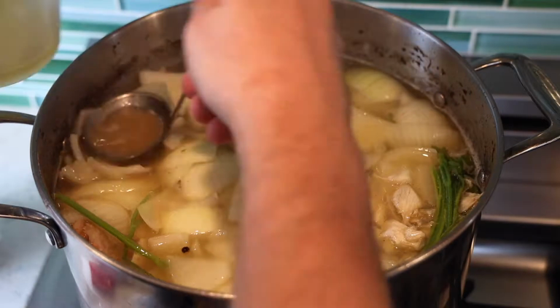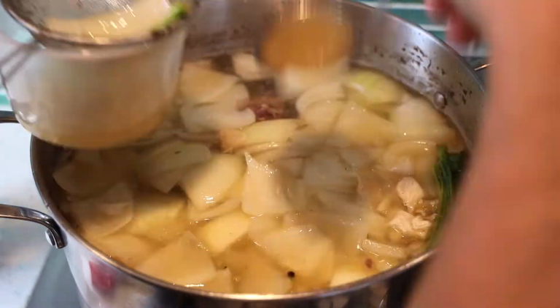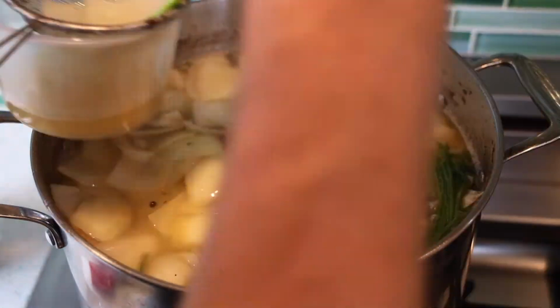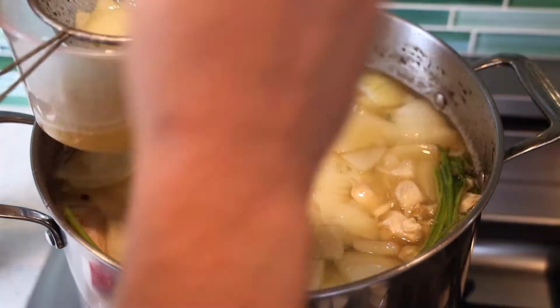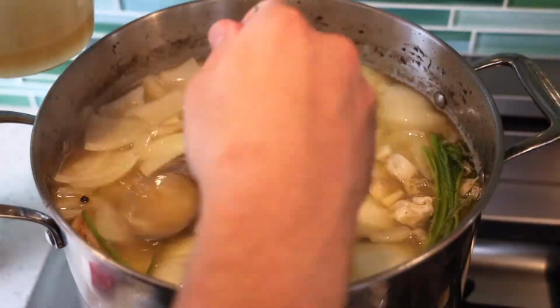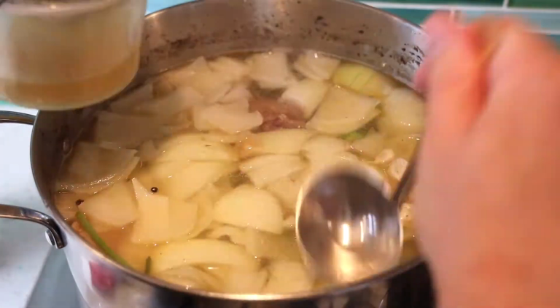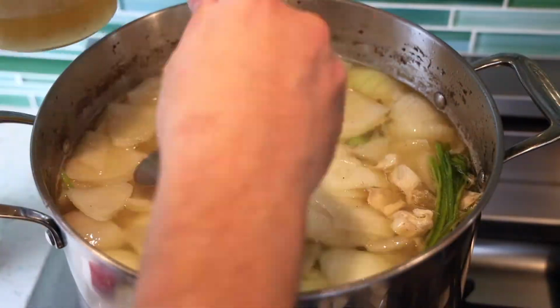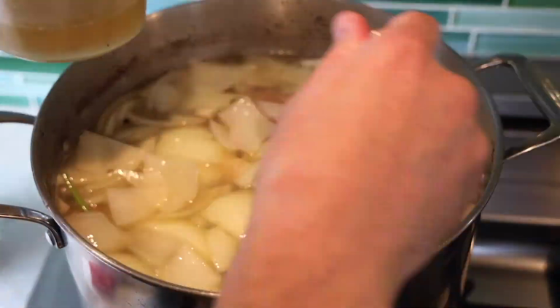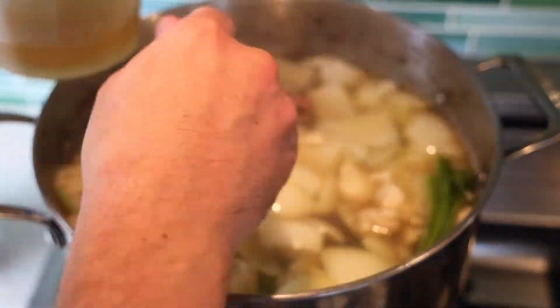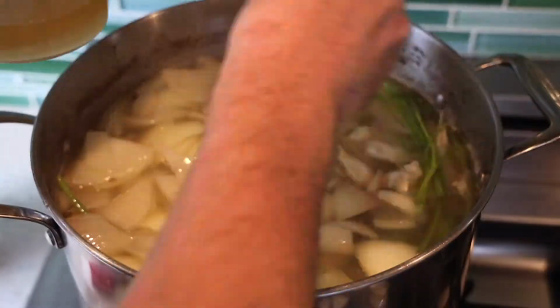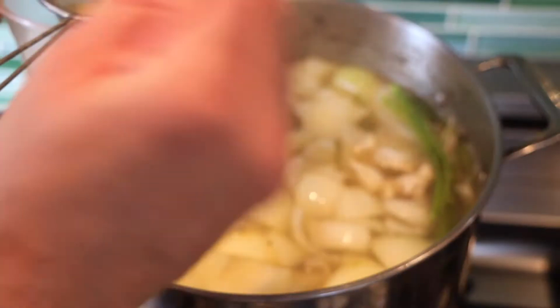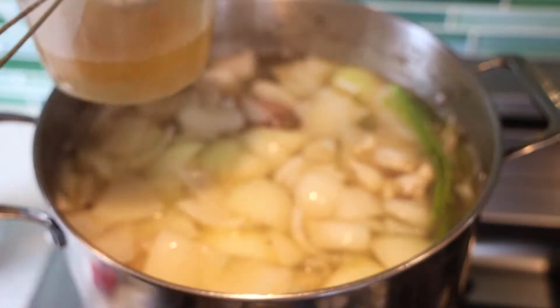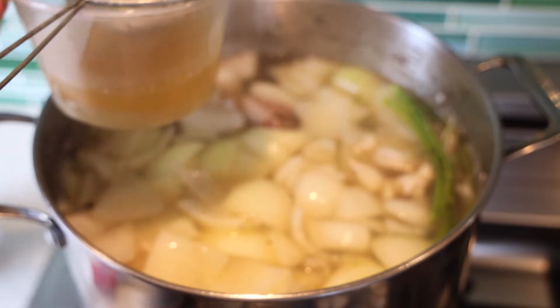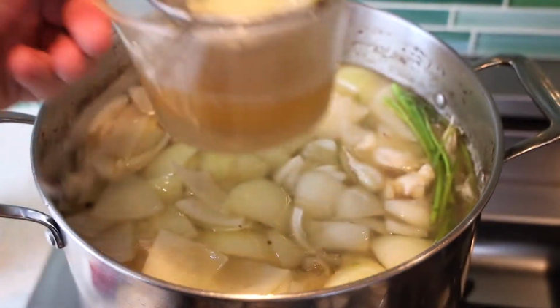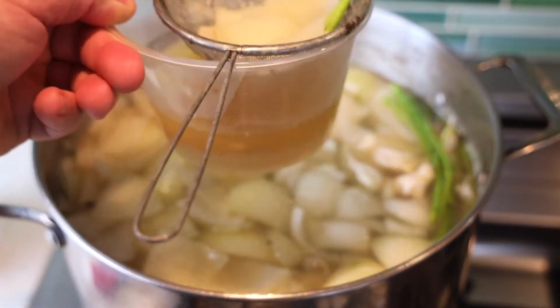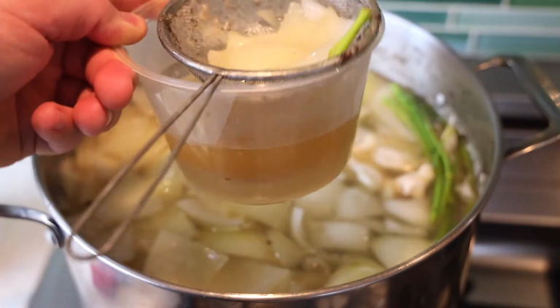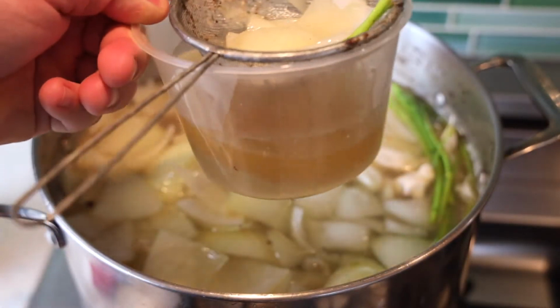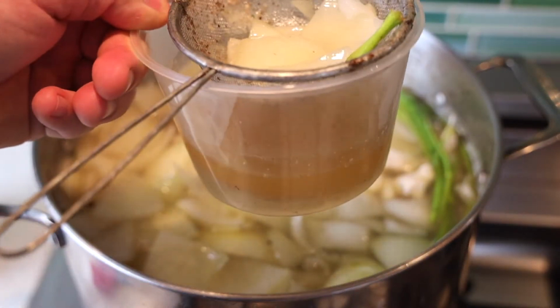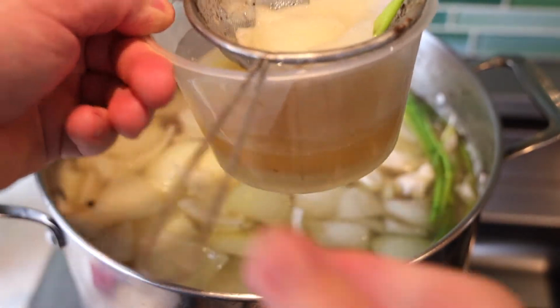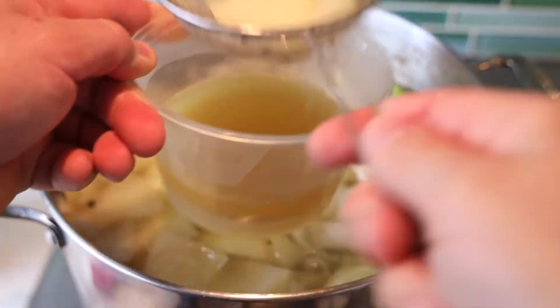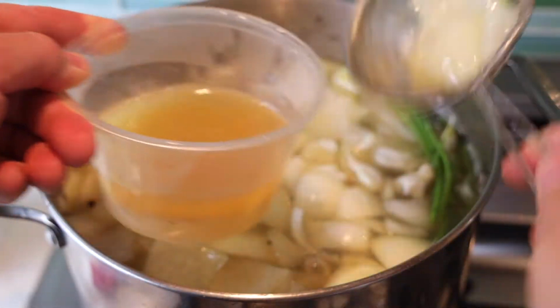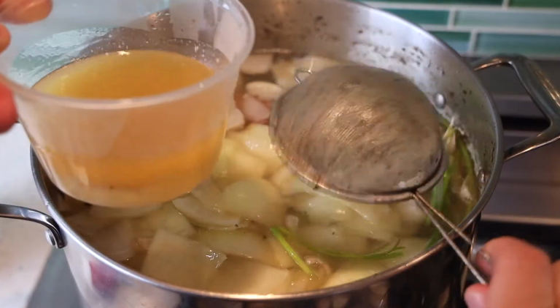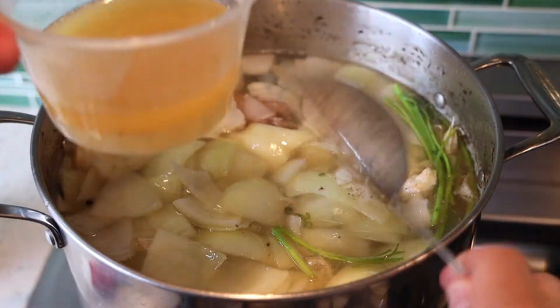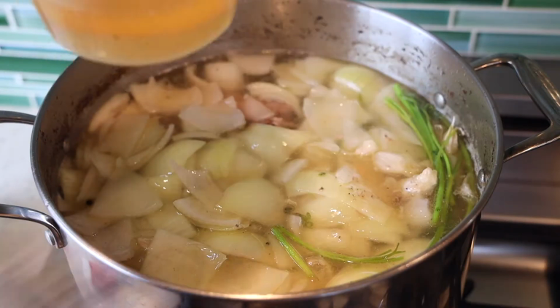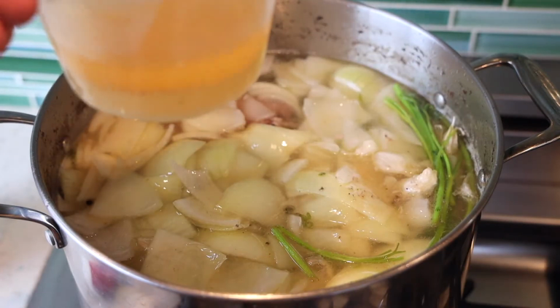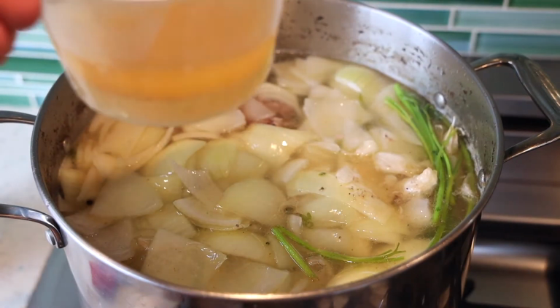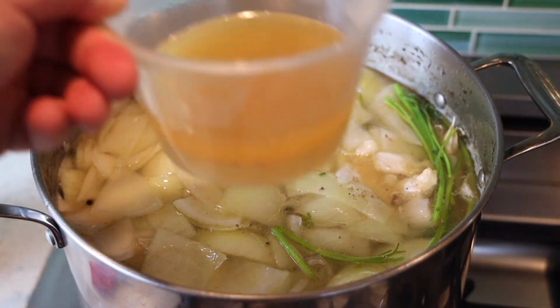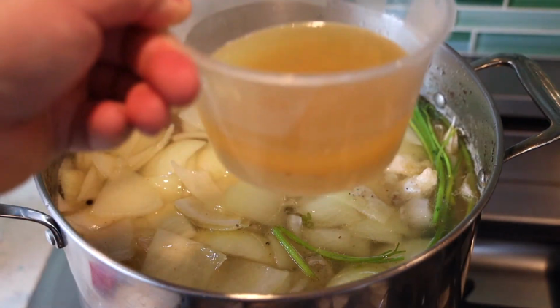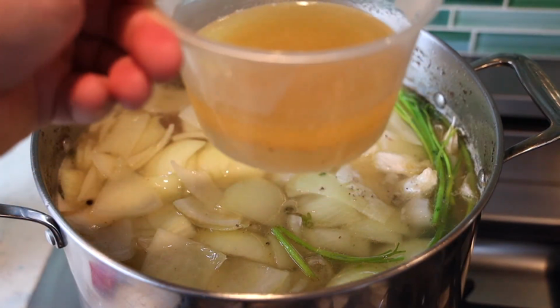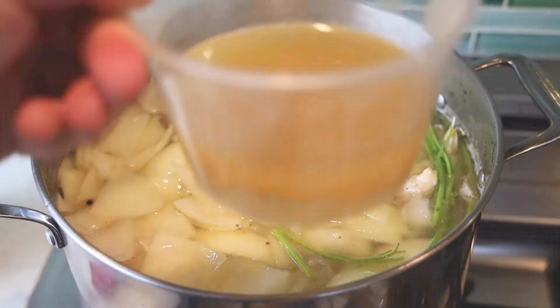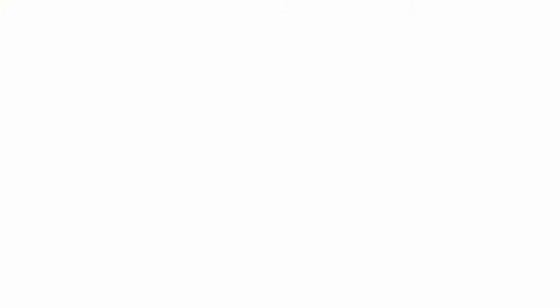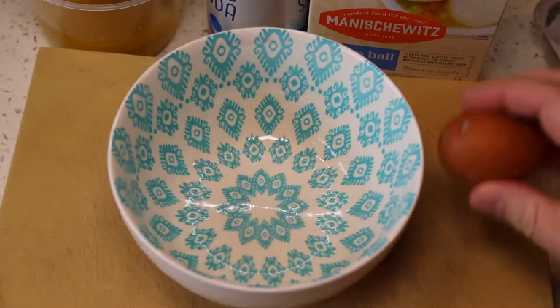Right before you strain the soup, skim the top — there's going to be some beautiful schmaltz that we're going to use in our matzo balls. That's all flavor right there. So skim the top, get that grease off, let it cool. It's going to separate, and that's the fat we're using in our matzo balls.